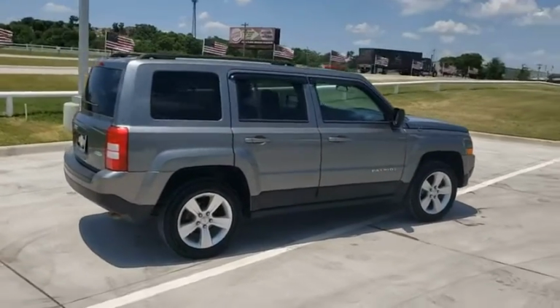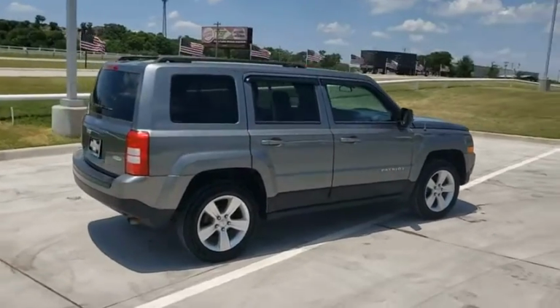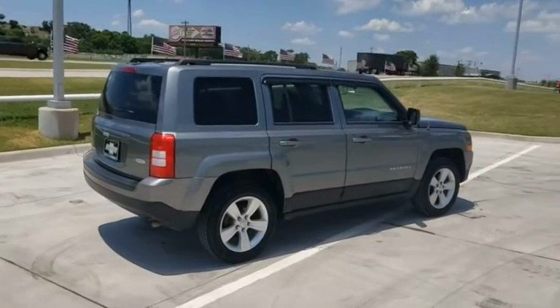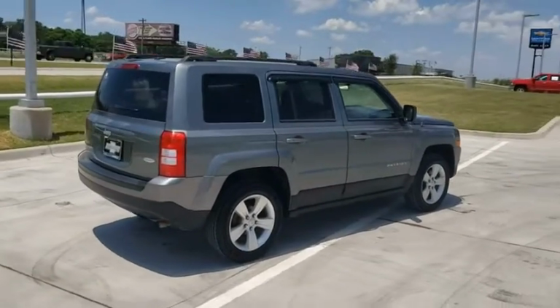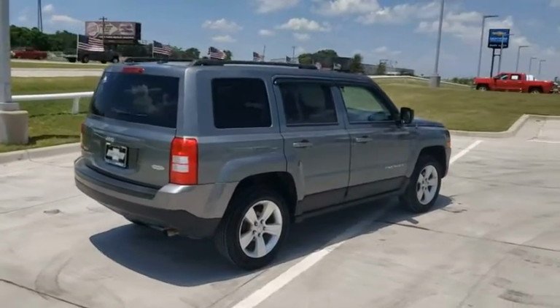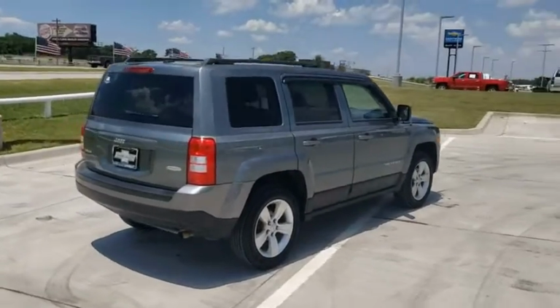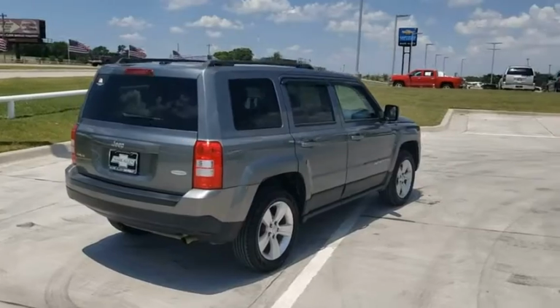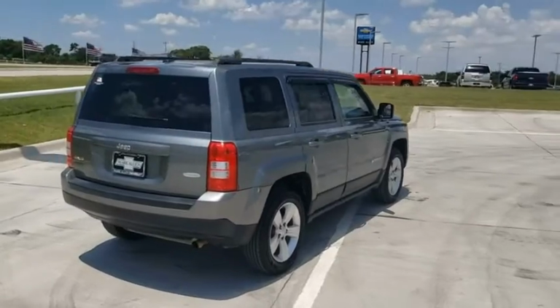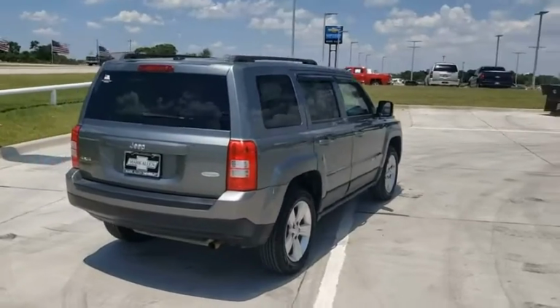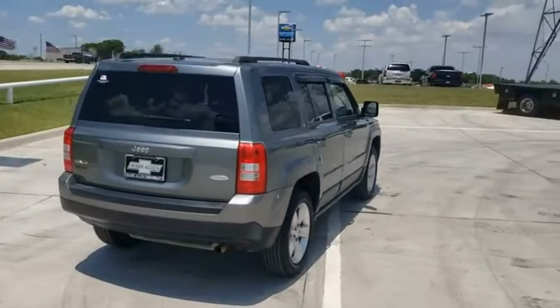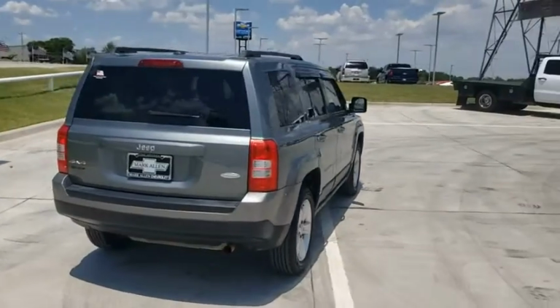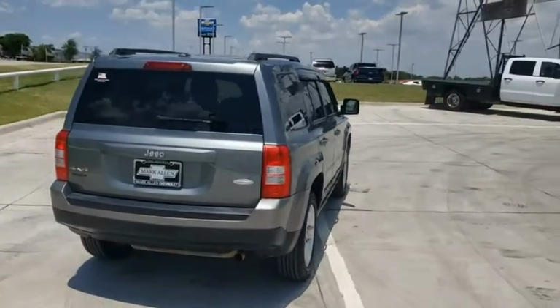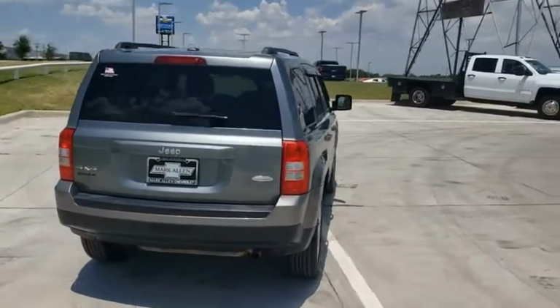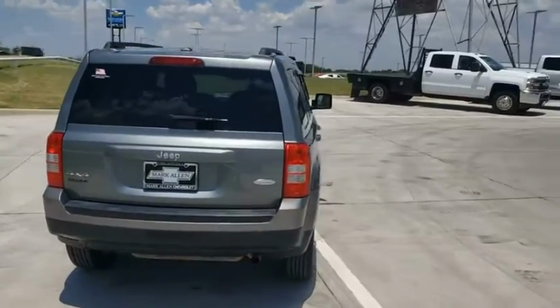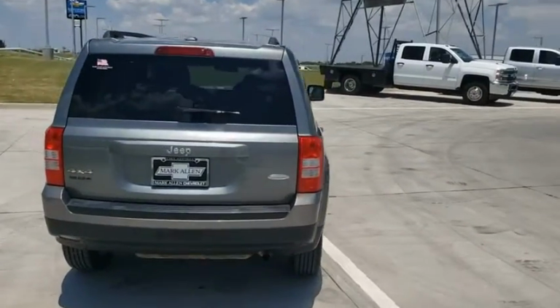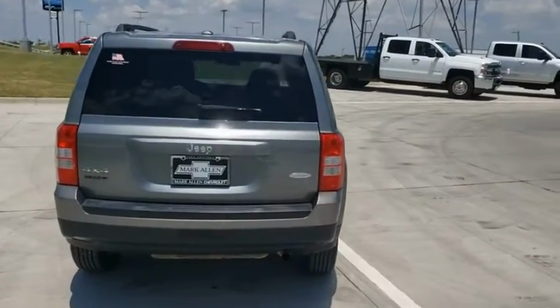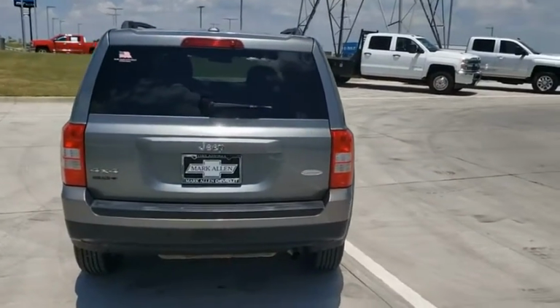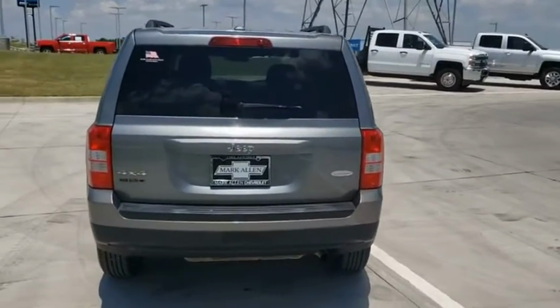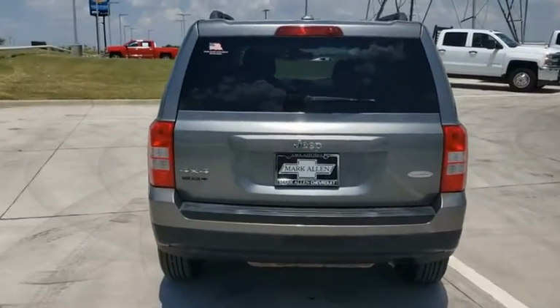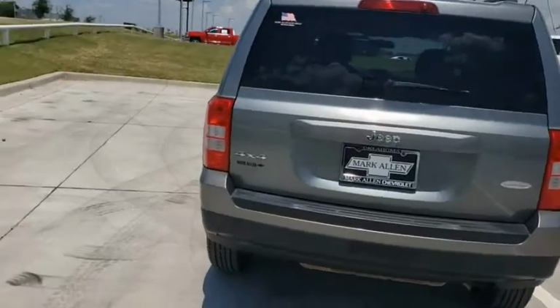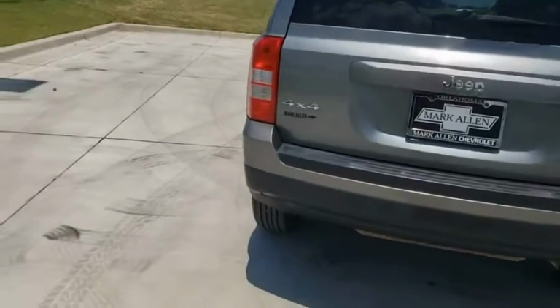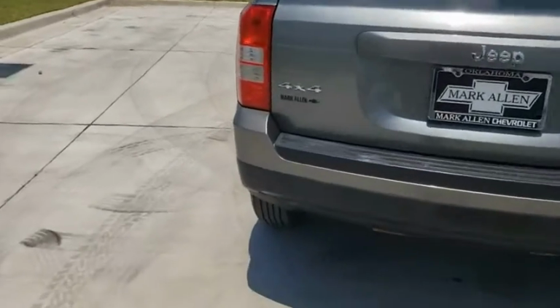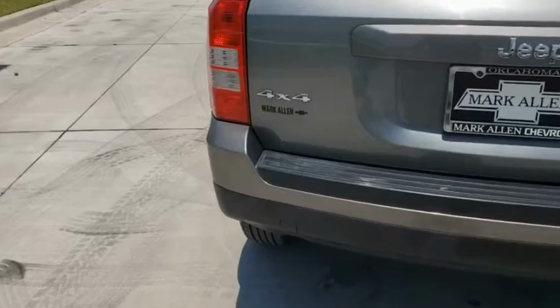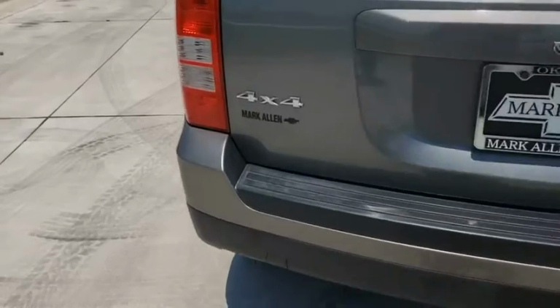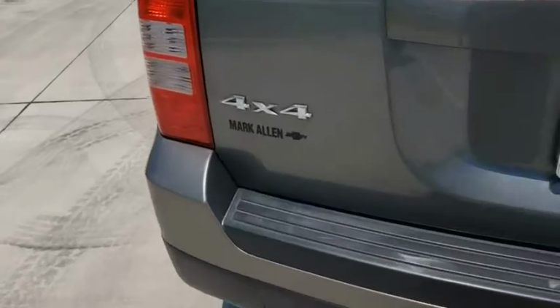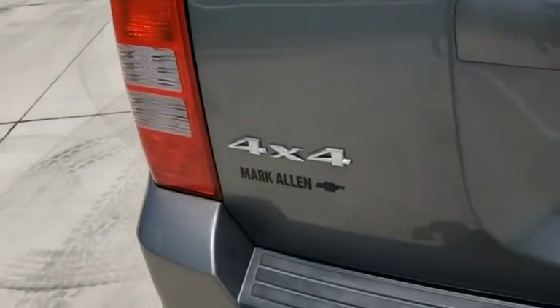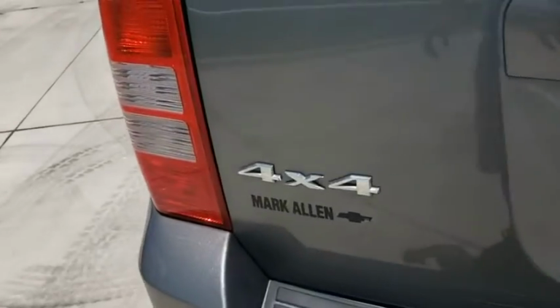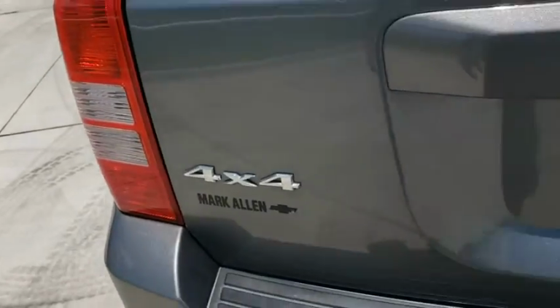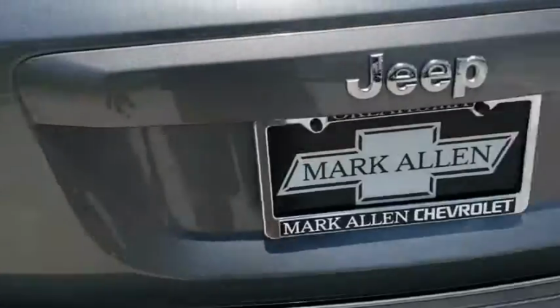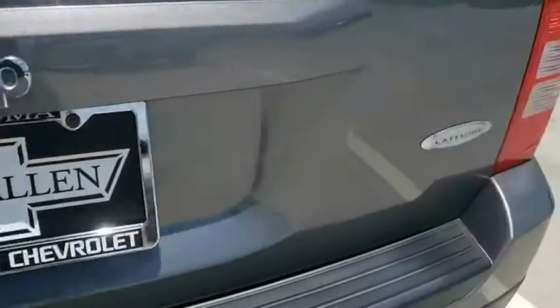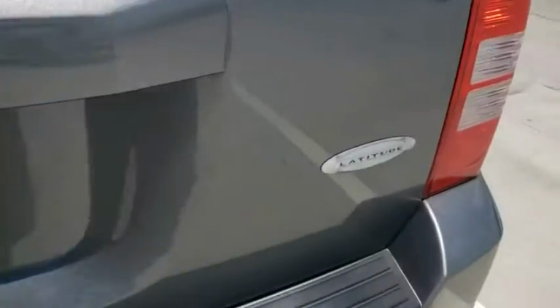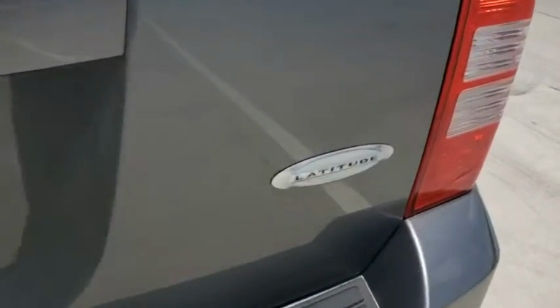The Patriot has plenty of room inside for any size family. This vehicle has less than 115,000 miles. Here are some of this vehicle's great options.